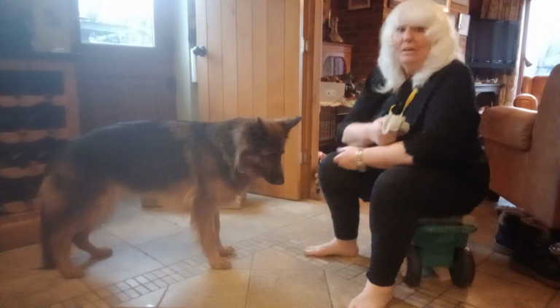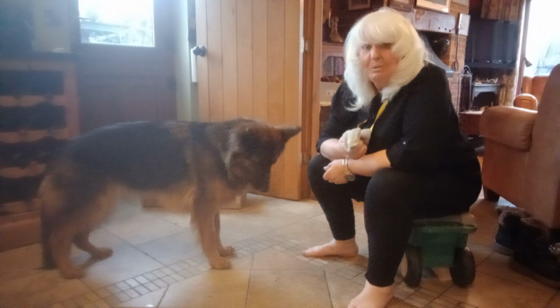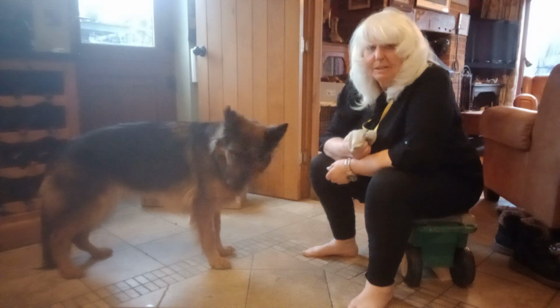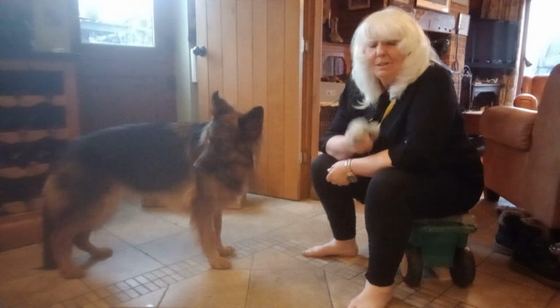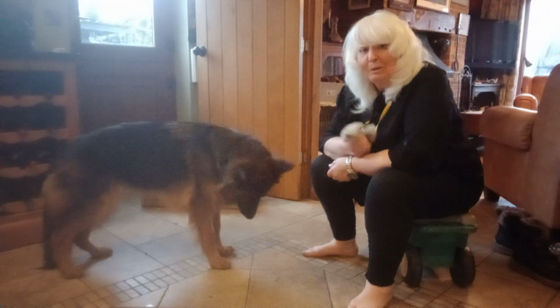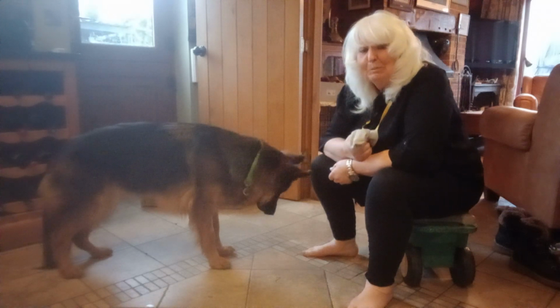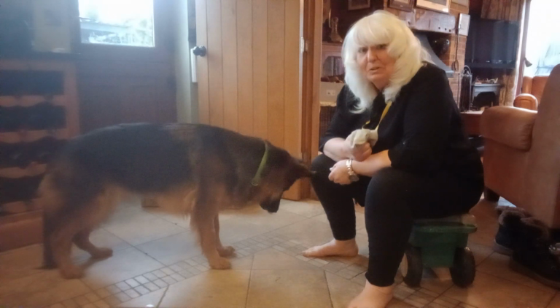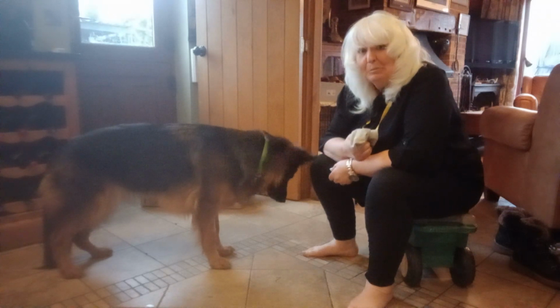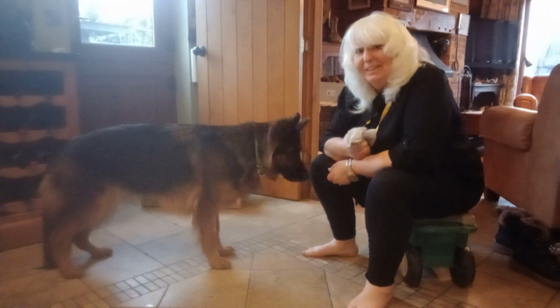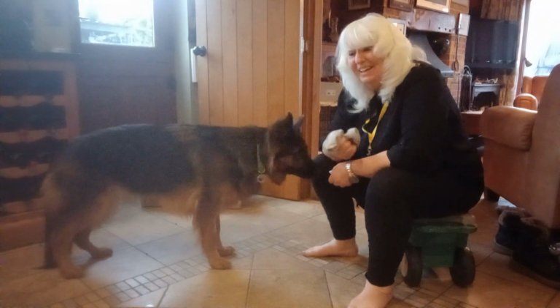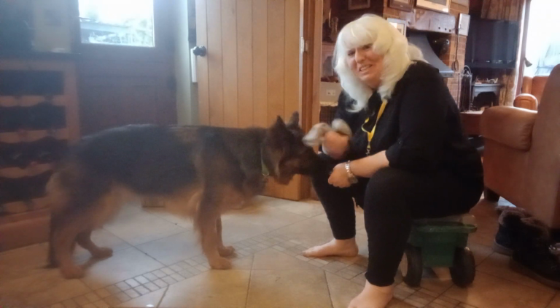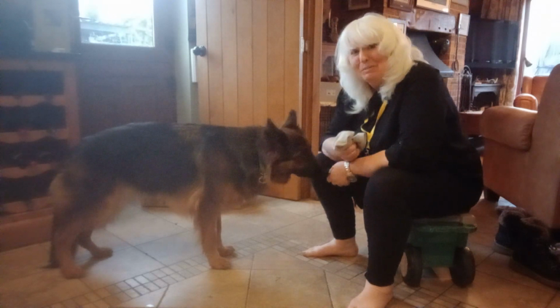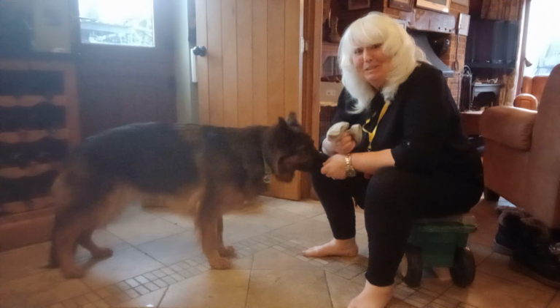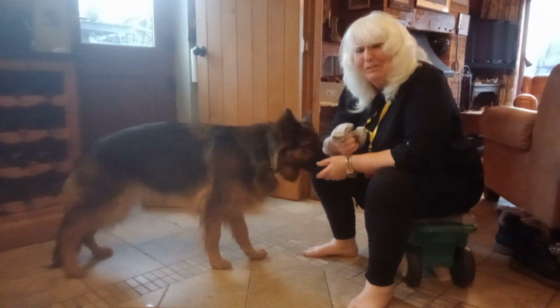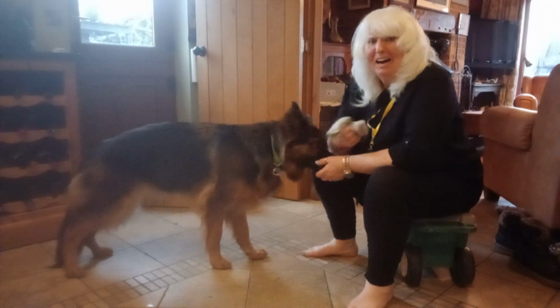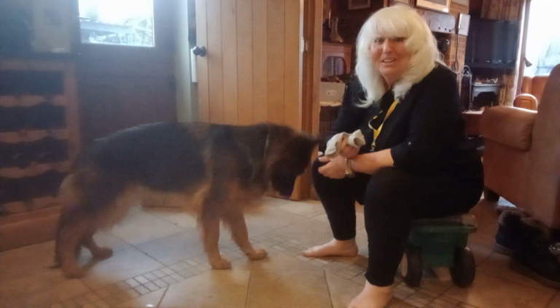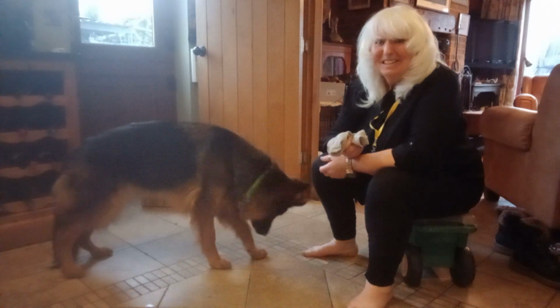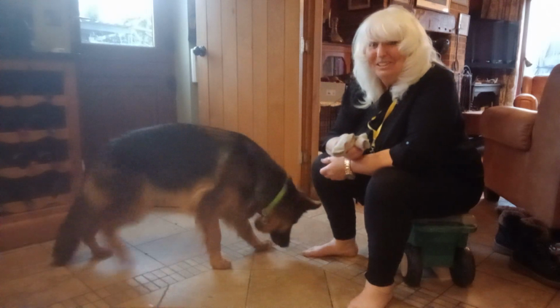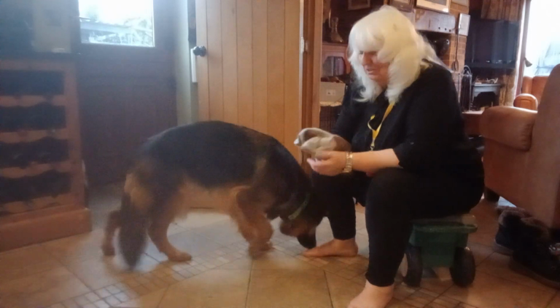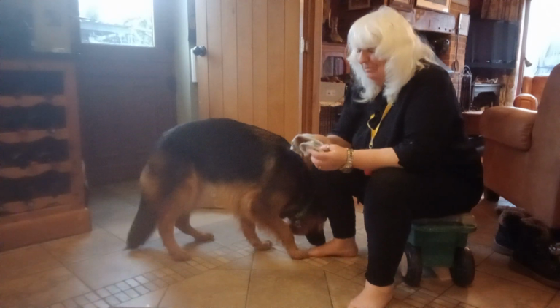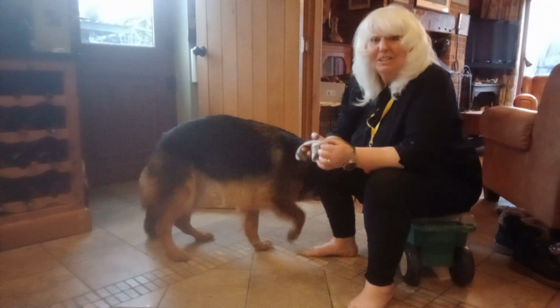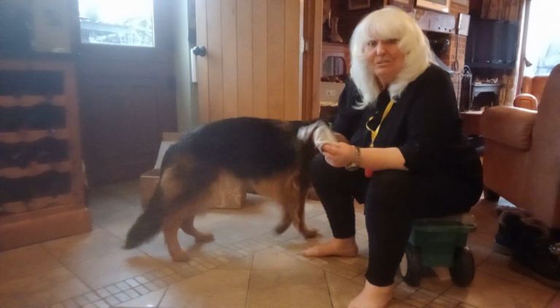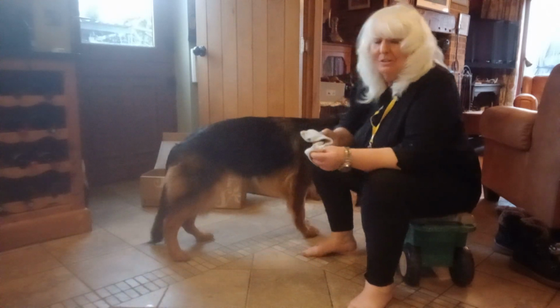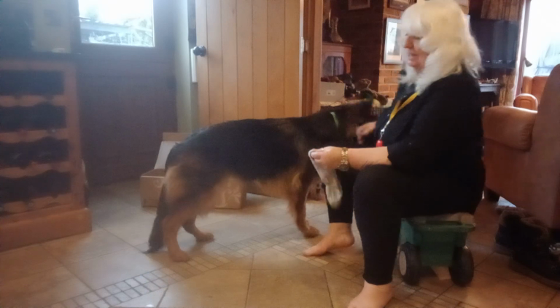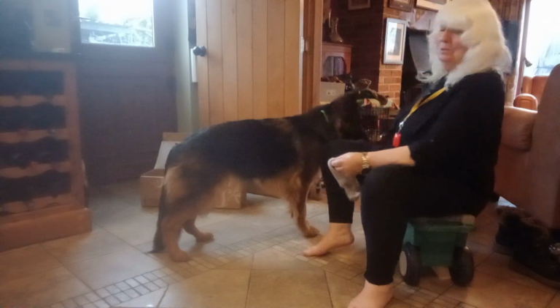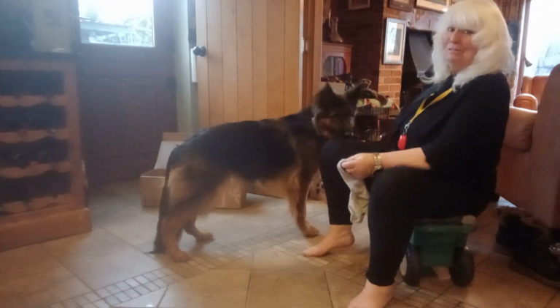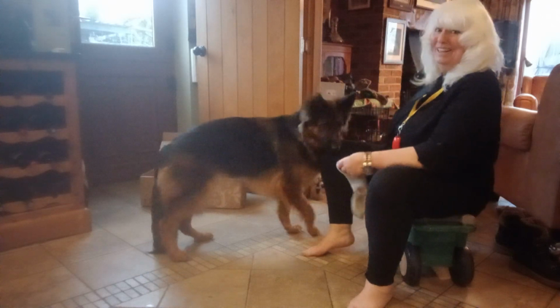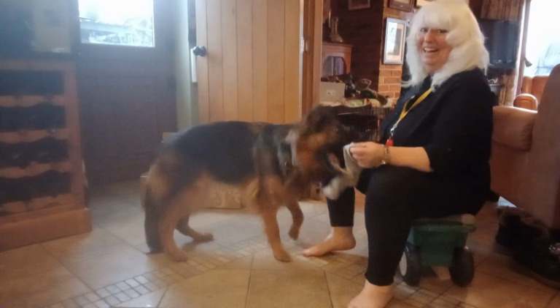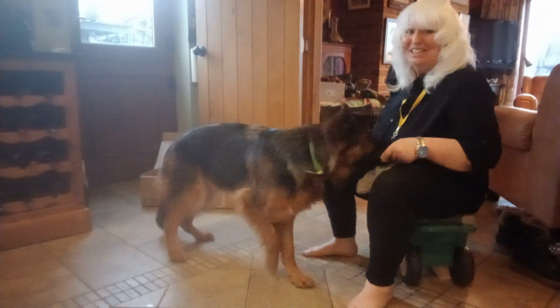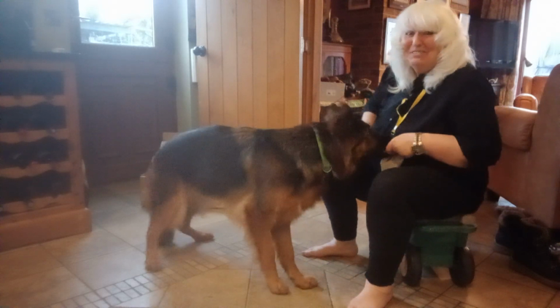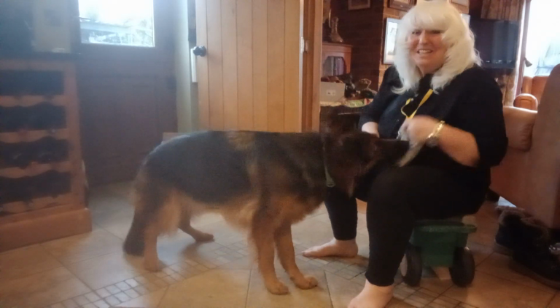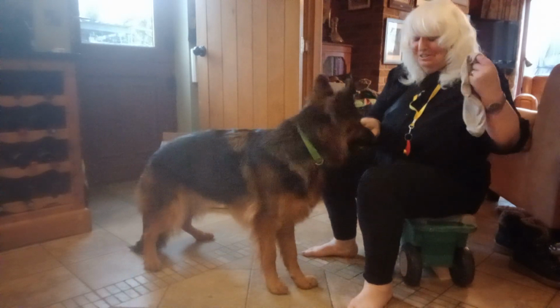The problem is that she won't let me put my socks on in the morning, because it's her job to take them off. And when the grandchildren come, she thinks that's great fun because they take their shoes off, and she's chasing around taking their socks off.